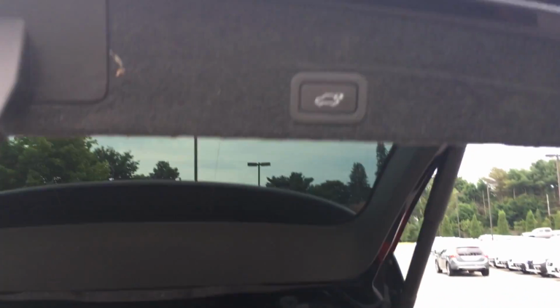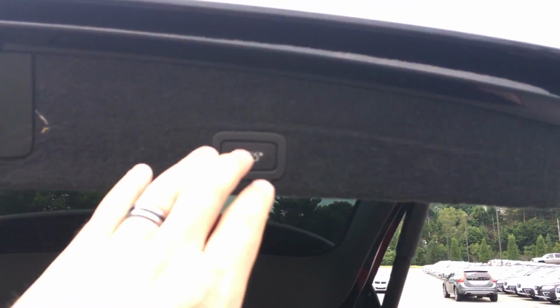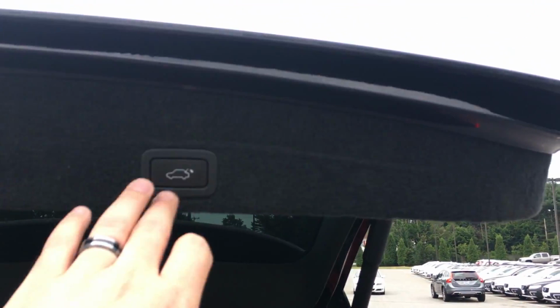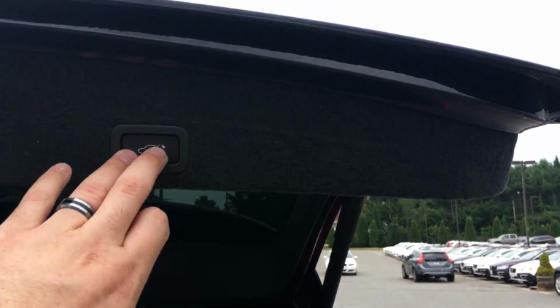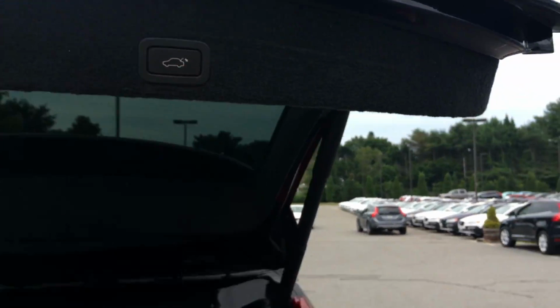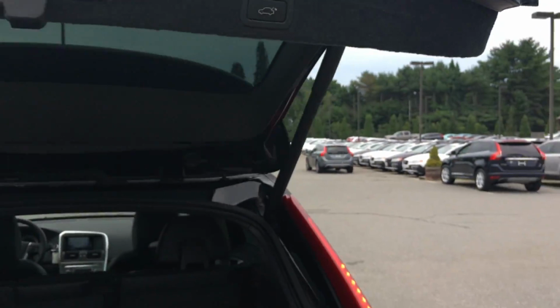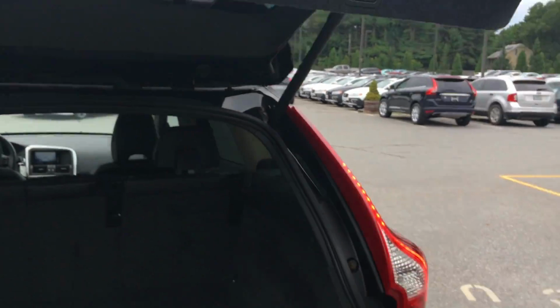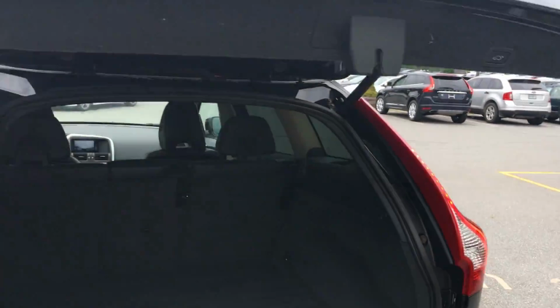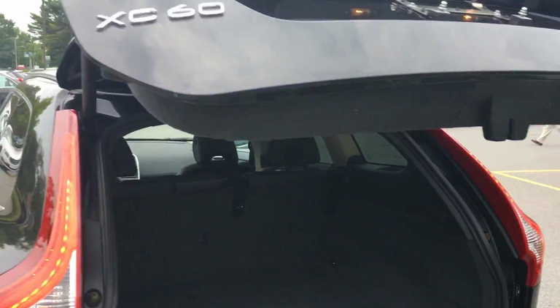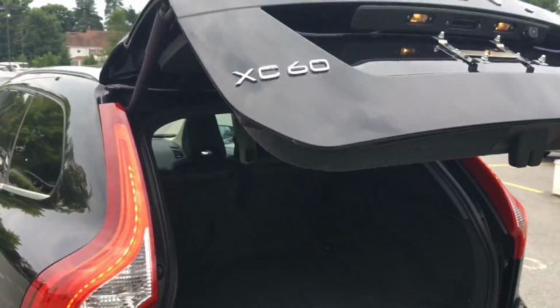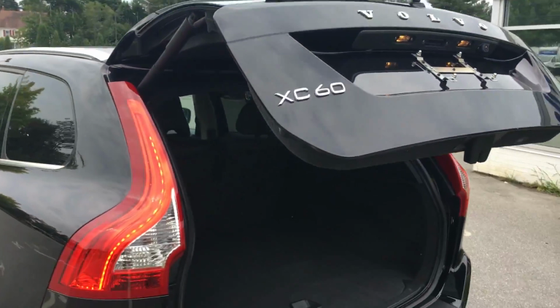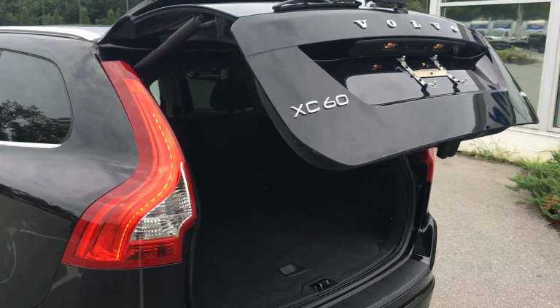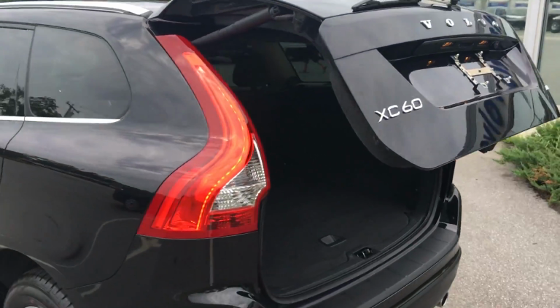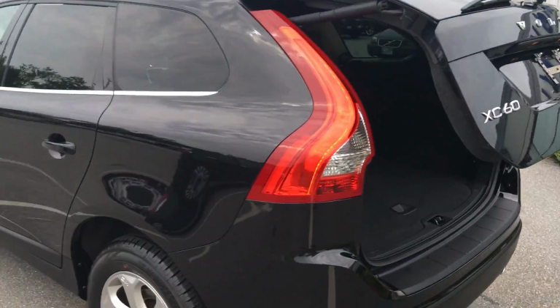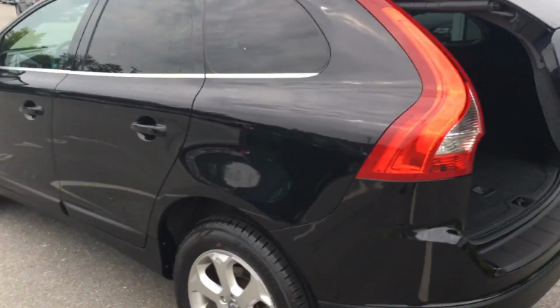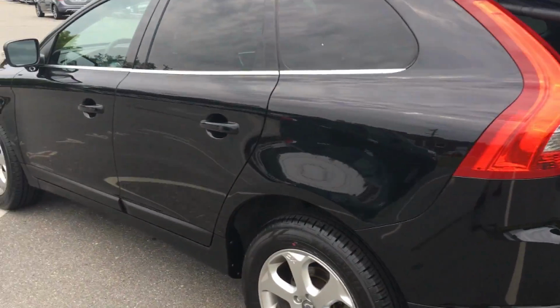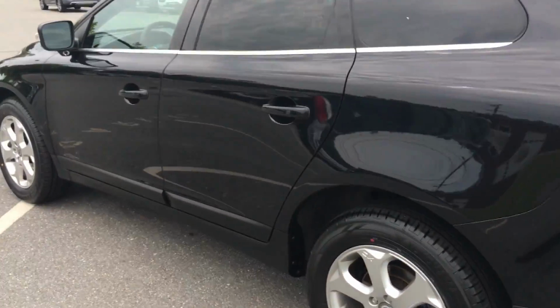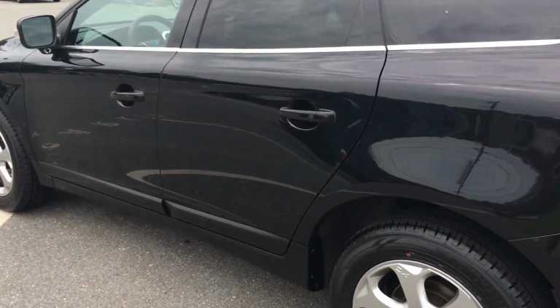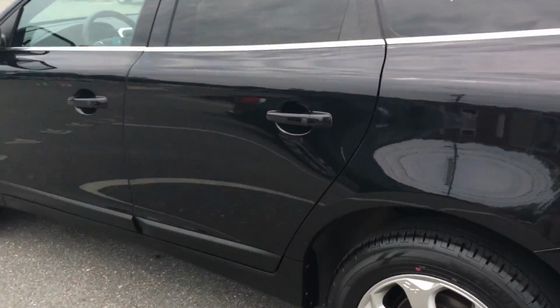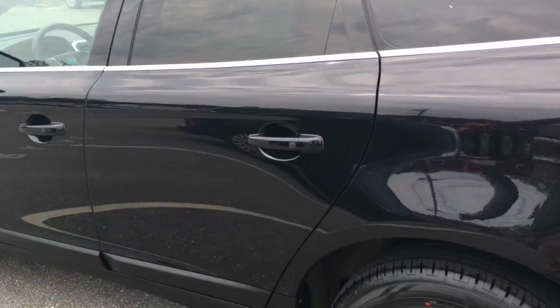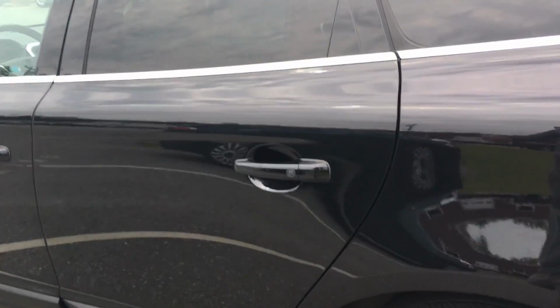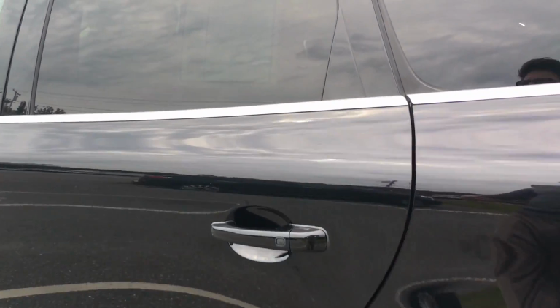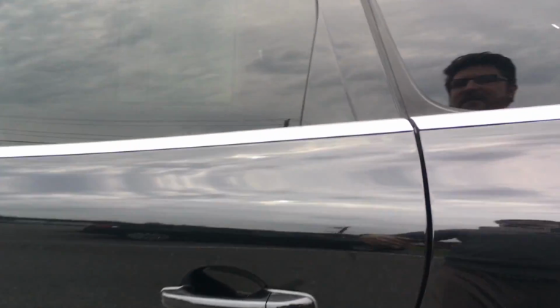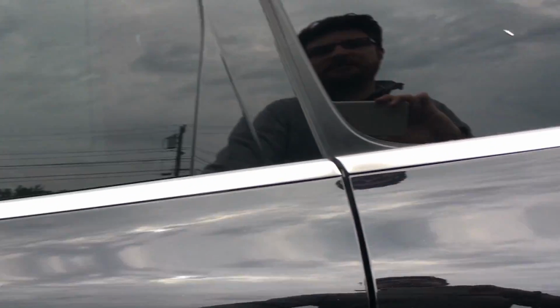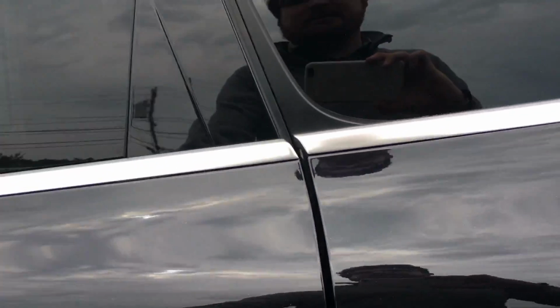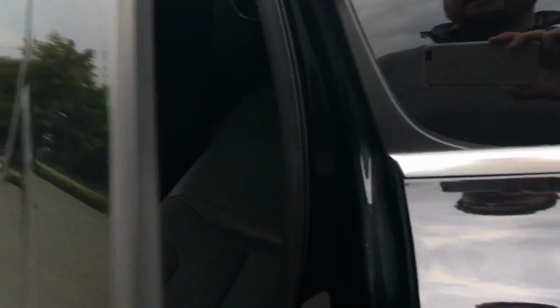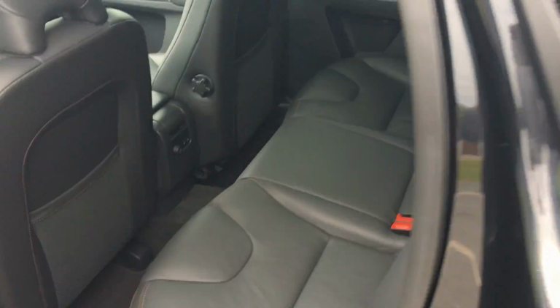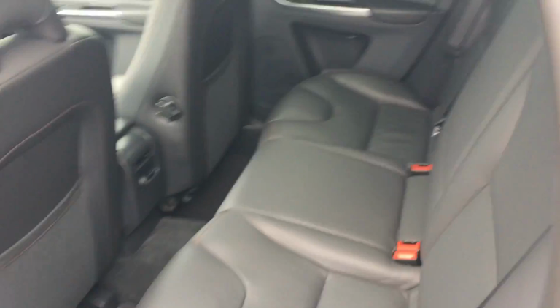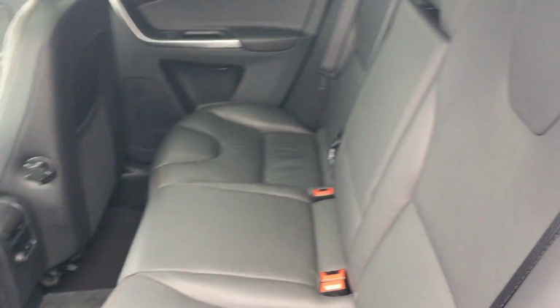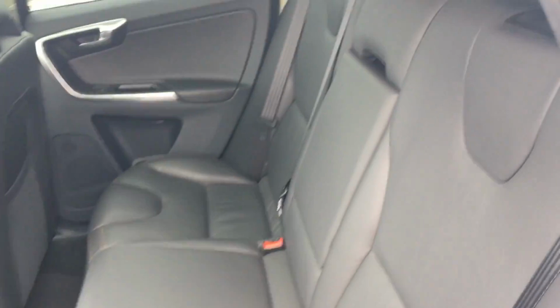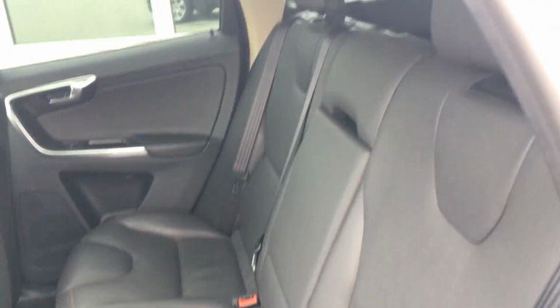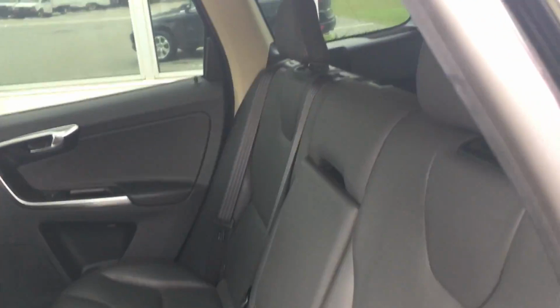And then, of course, power tailgate — you click that button and the tailgate closes itself. Personal car communicator, so you walk into the car with the key in your pocket. Doors unlocked like so.